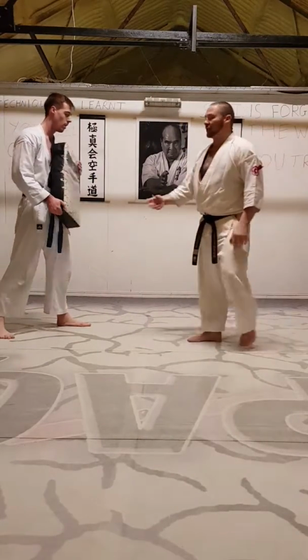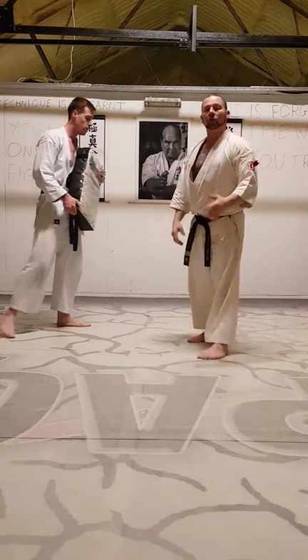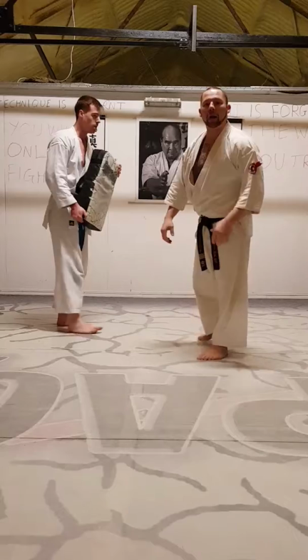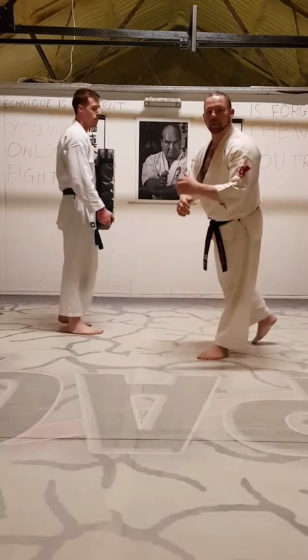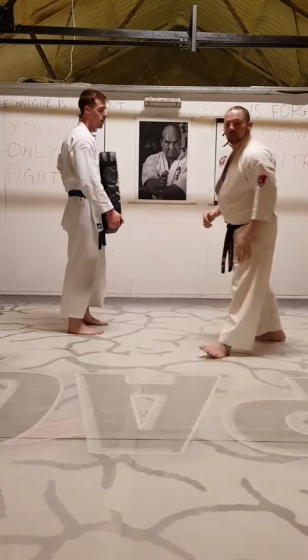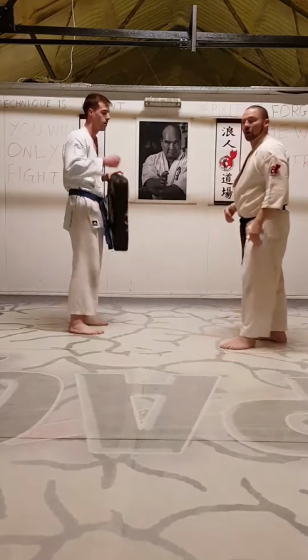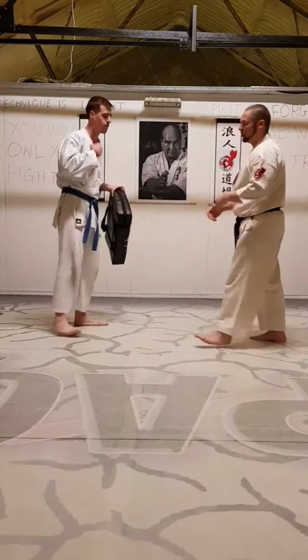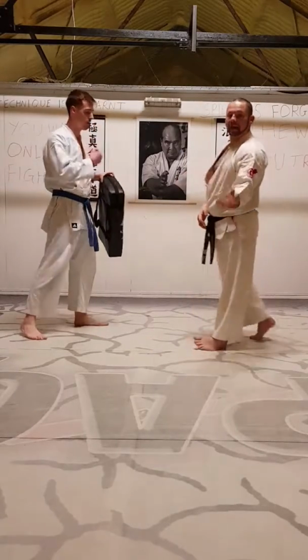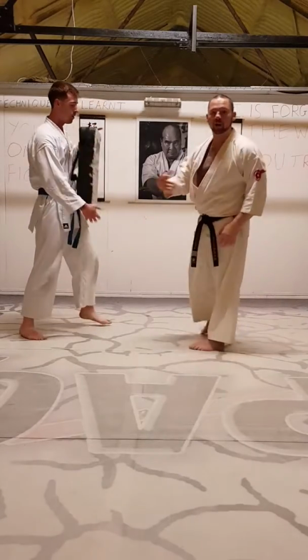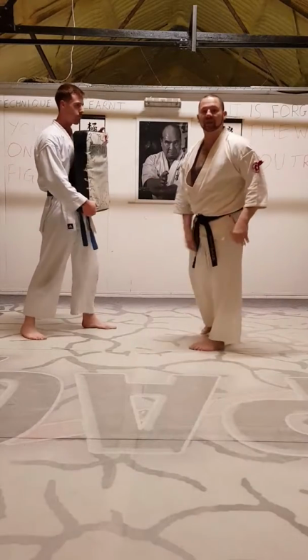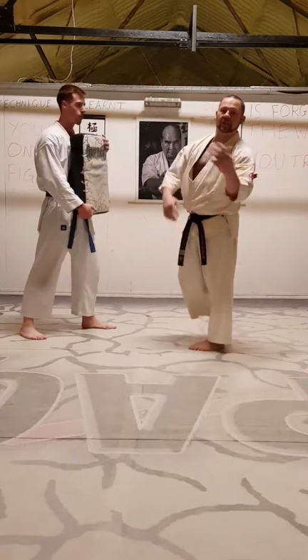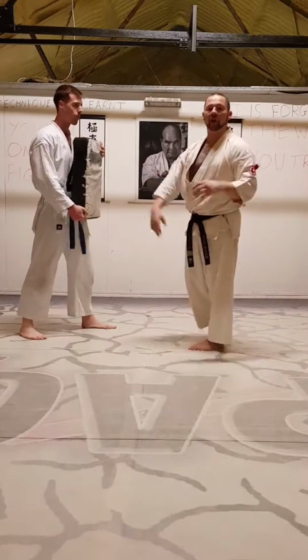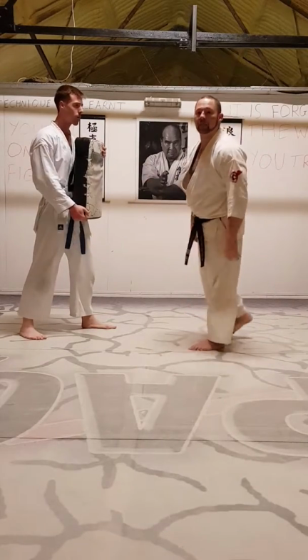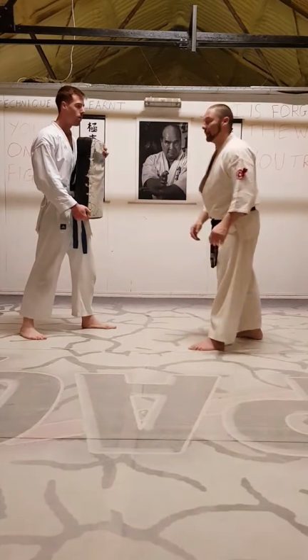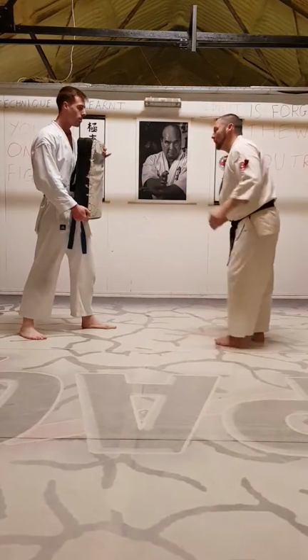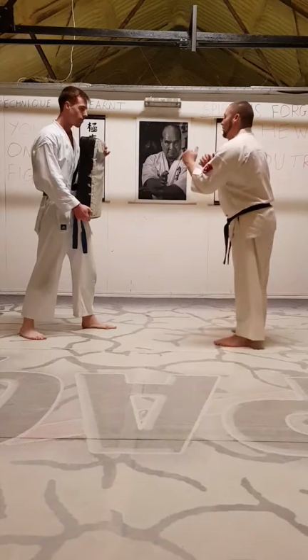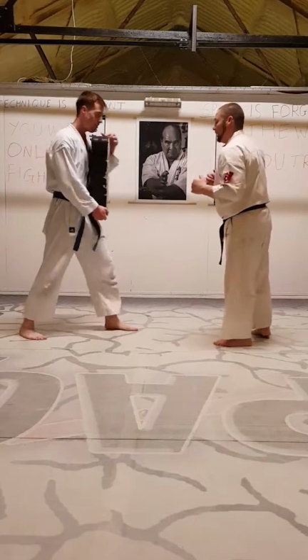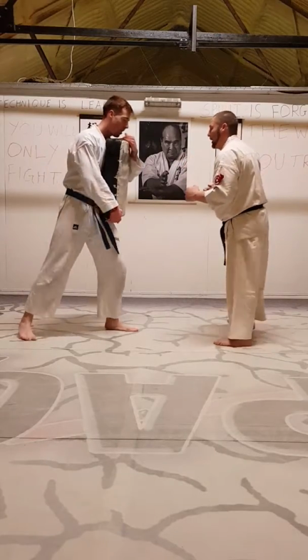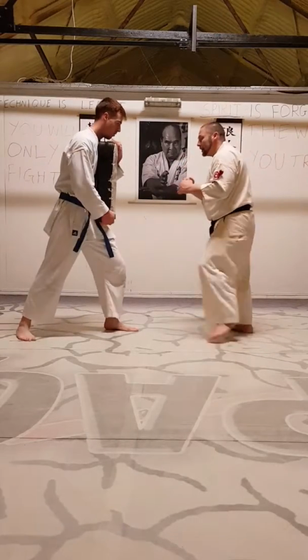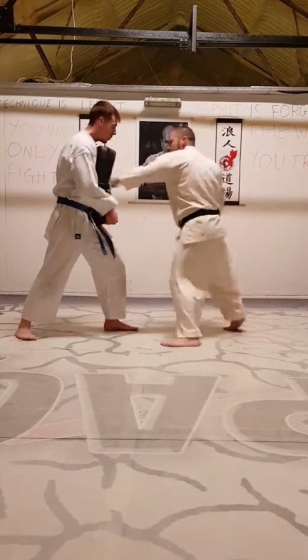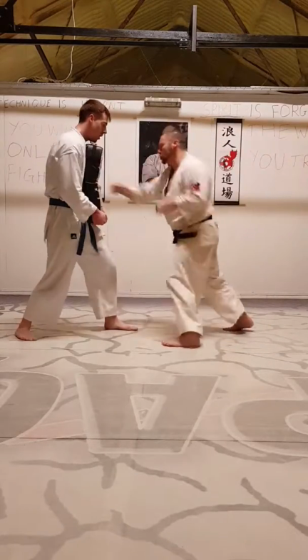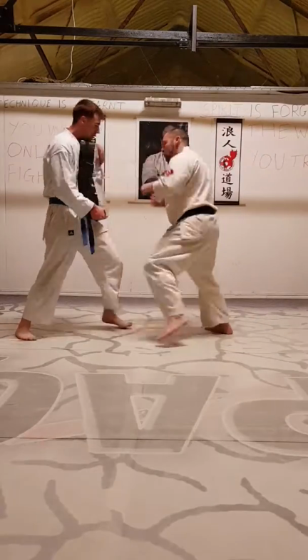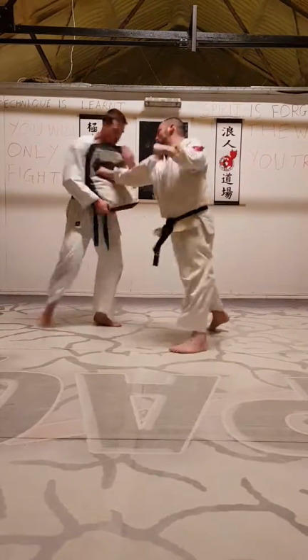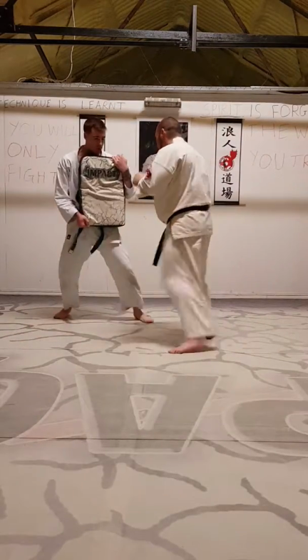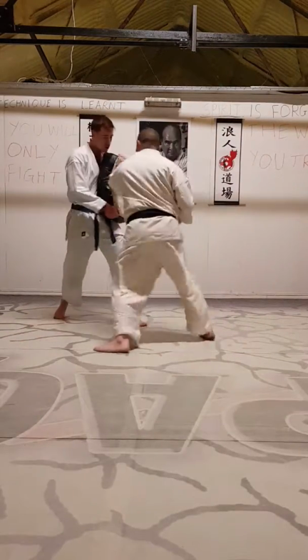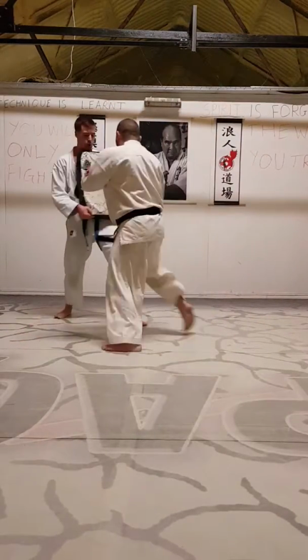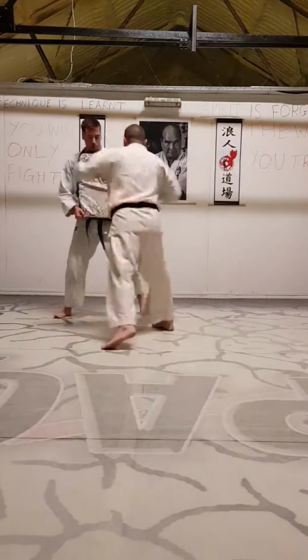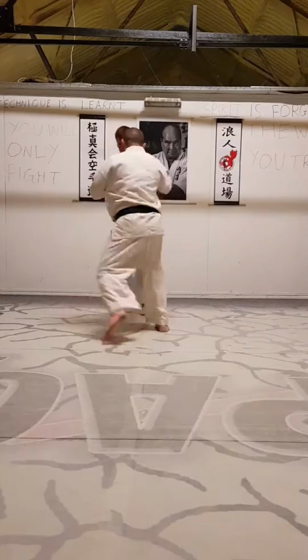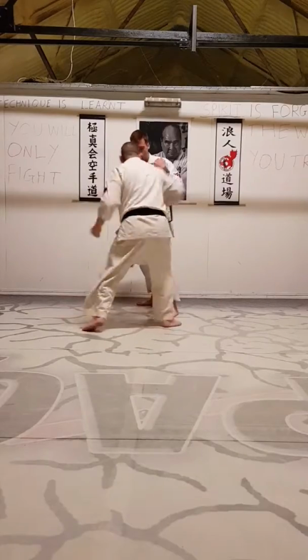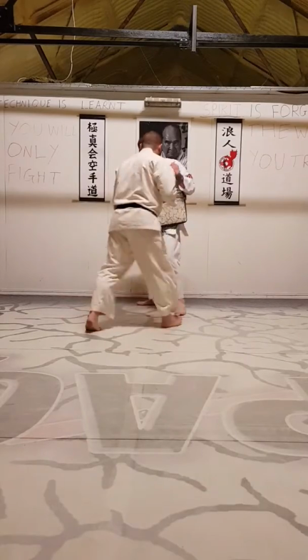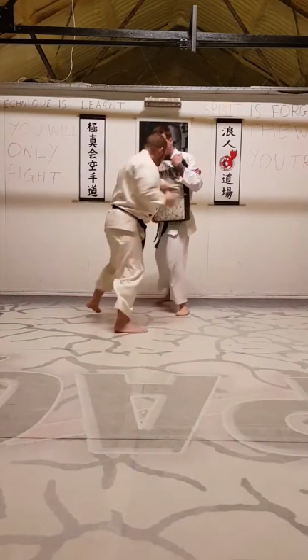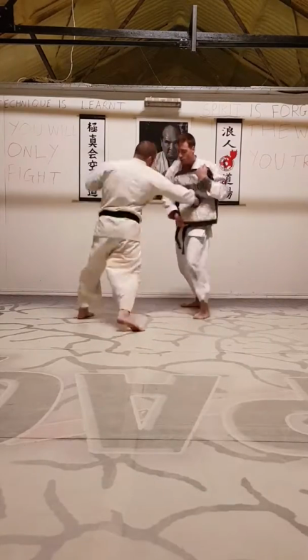So this is the sort of pad rounds that we do. We do these minute on, 15 seconds off, minute on, and keep it going. There you go, there you go.